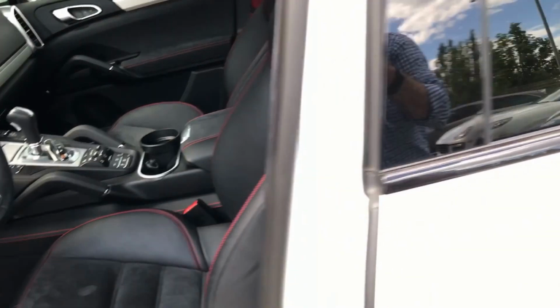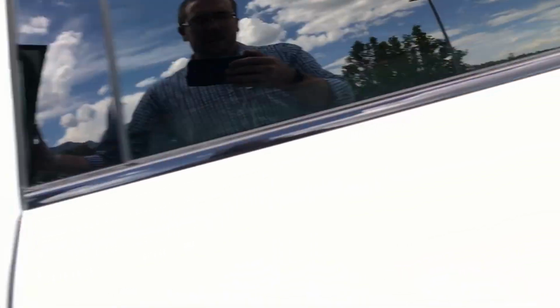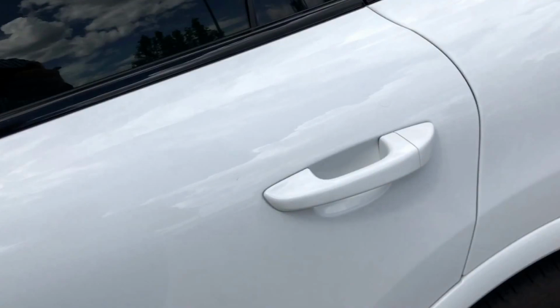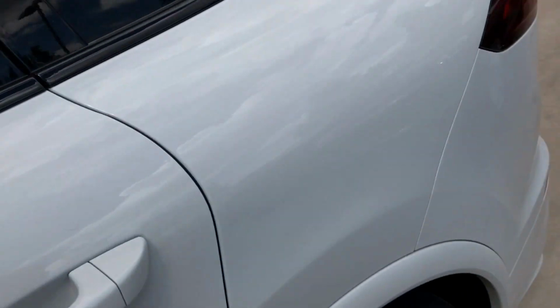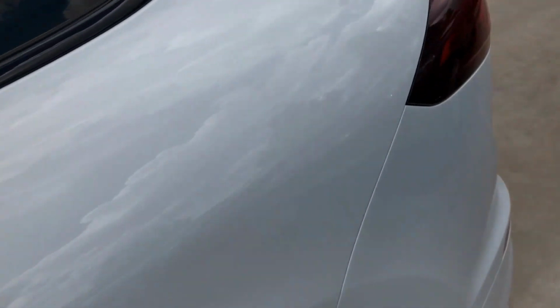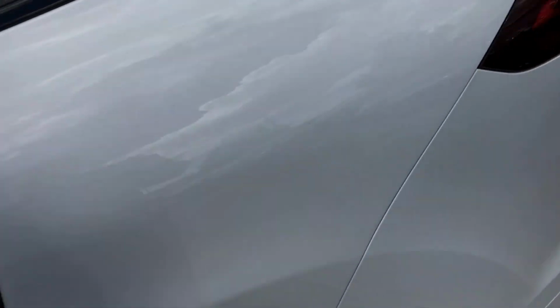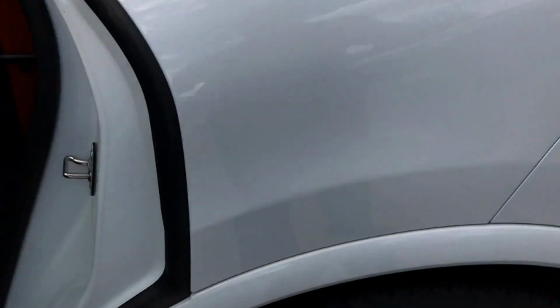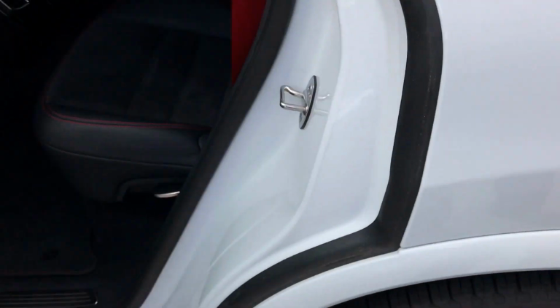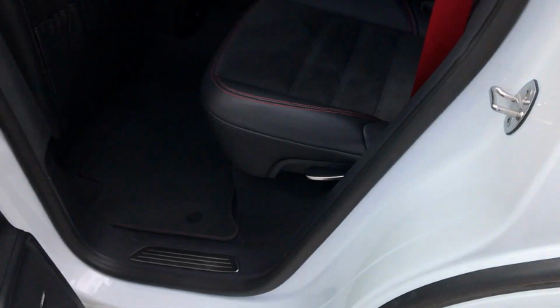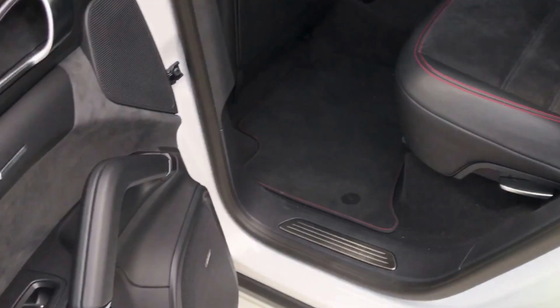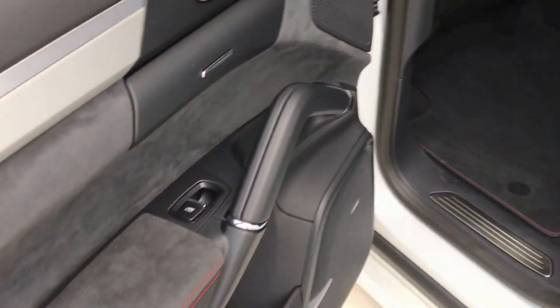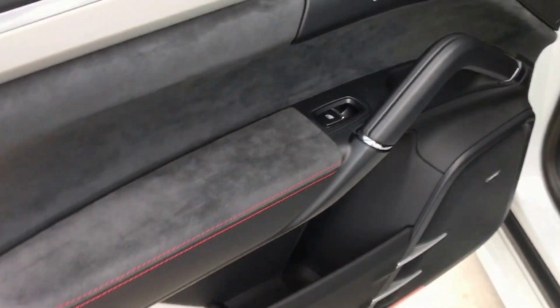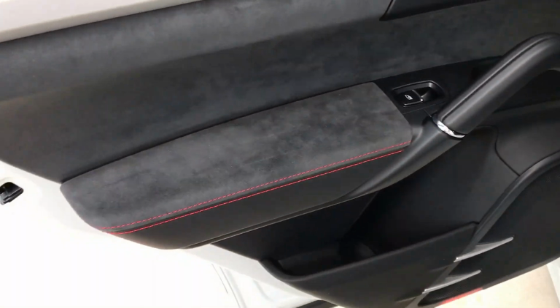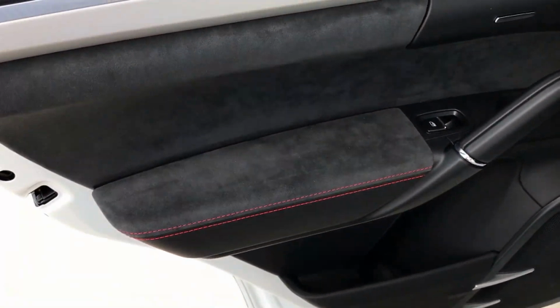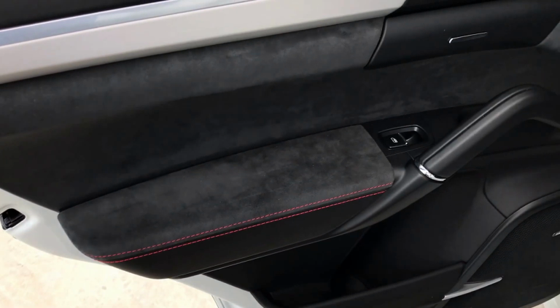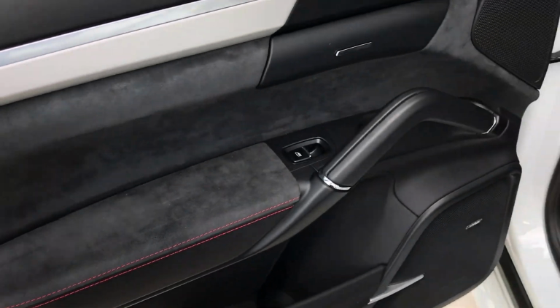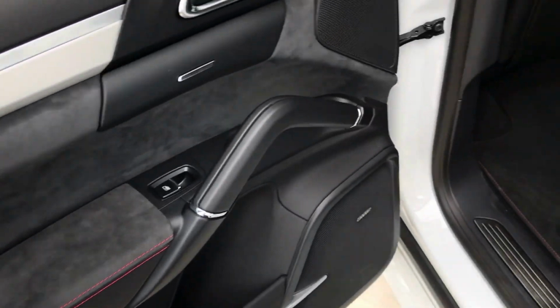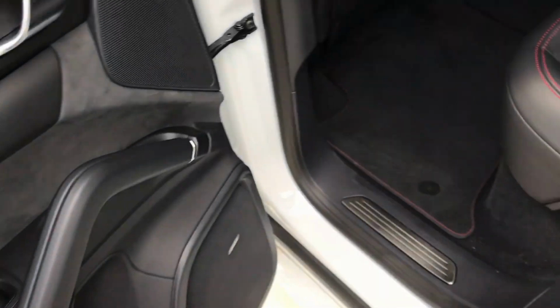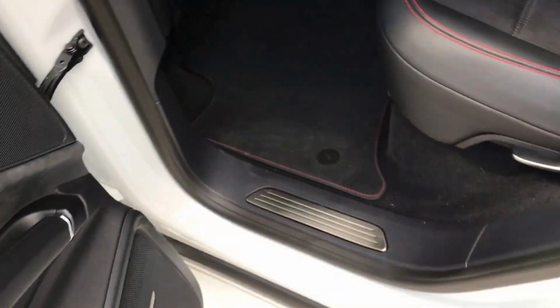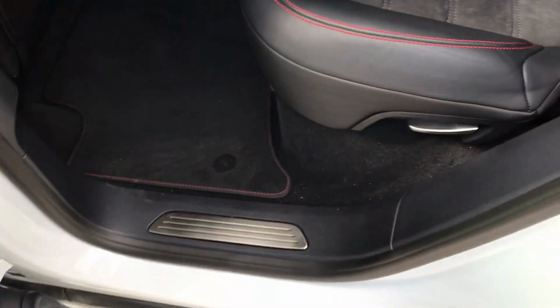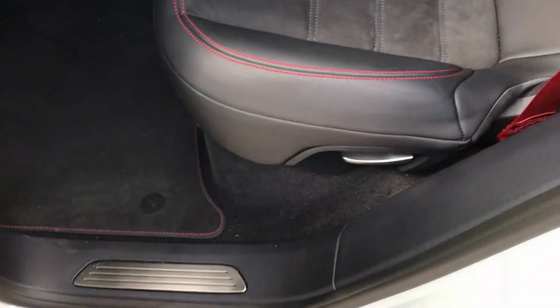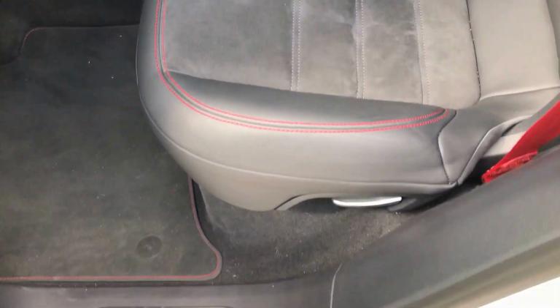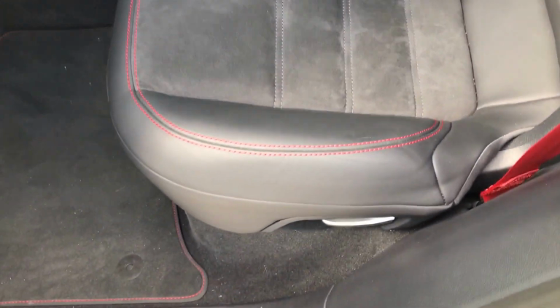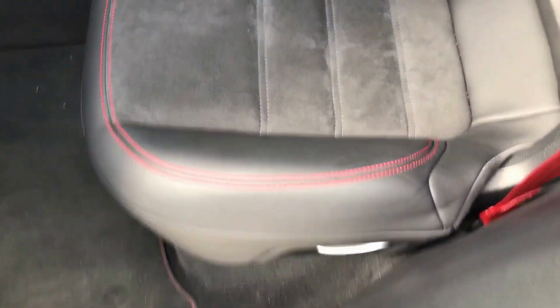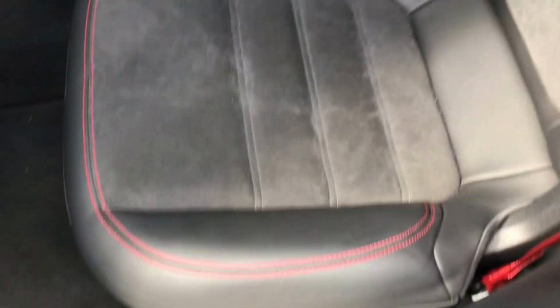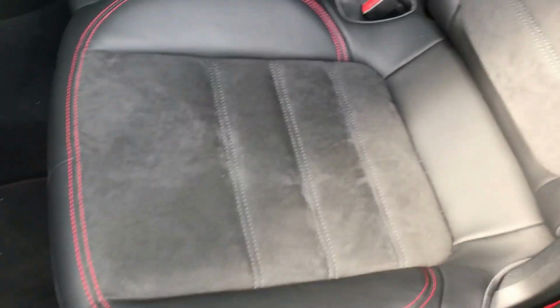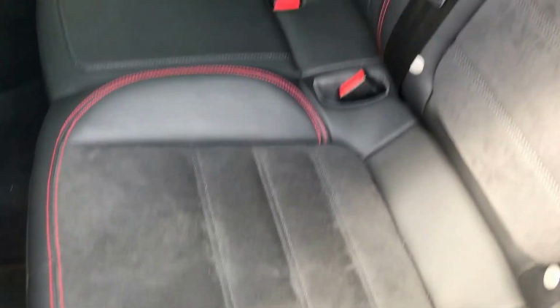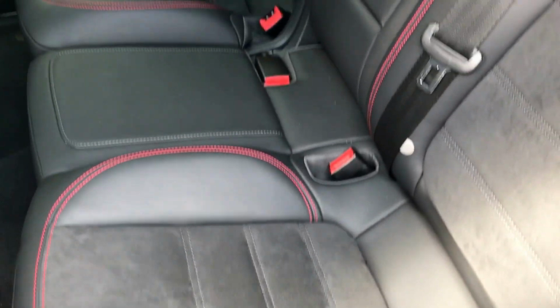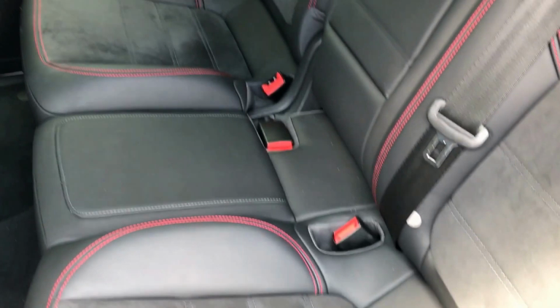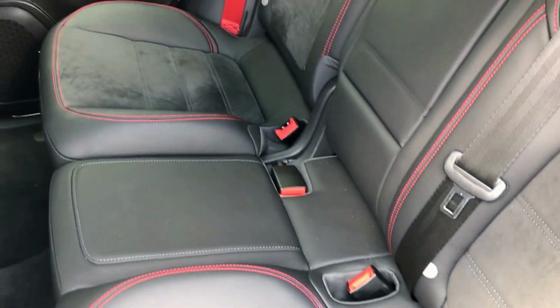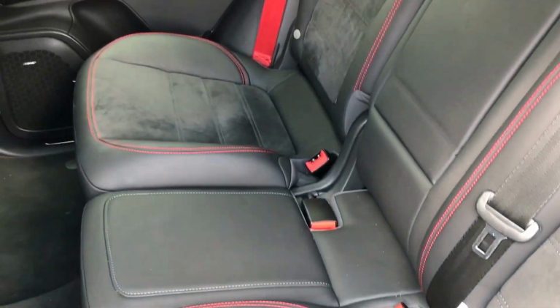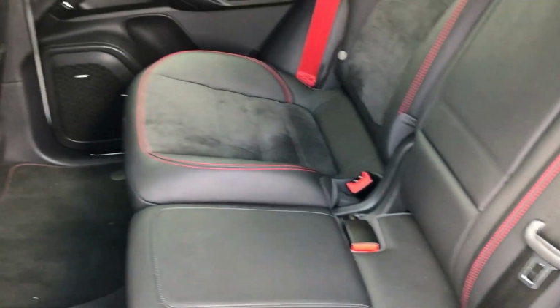Looking at the back seat again — it looks basically brand new. The seats have just a couple of creases from getting in and out, but overall excellent condition.